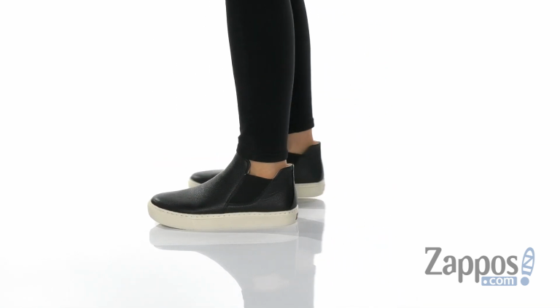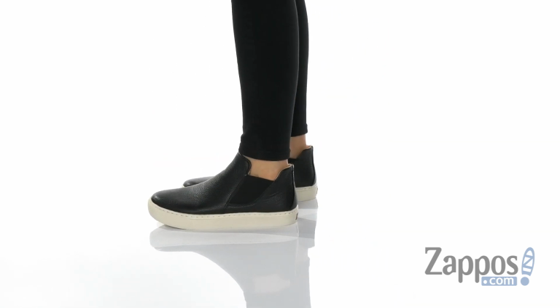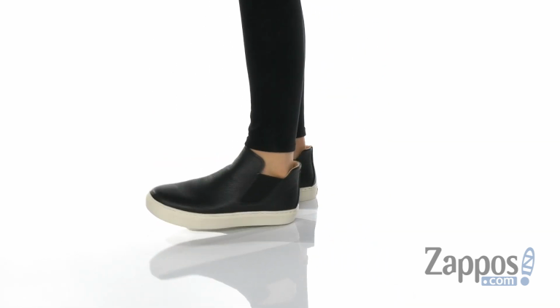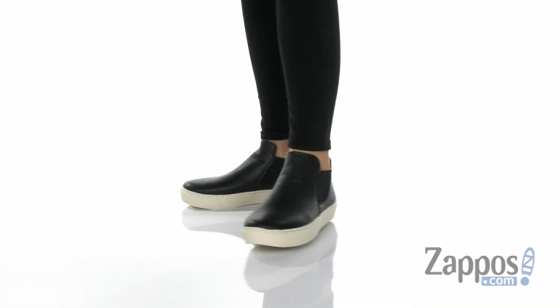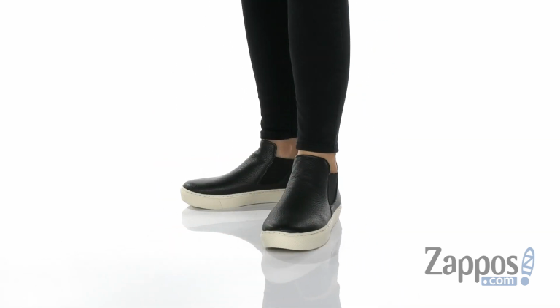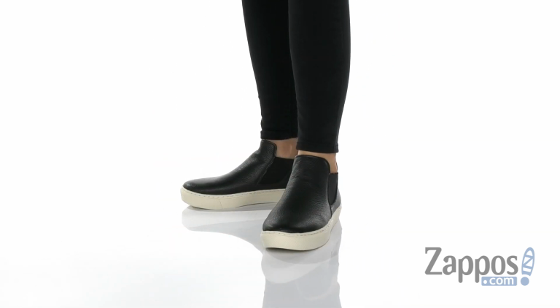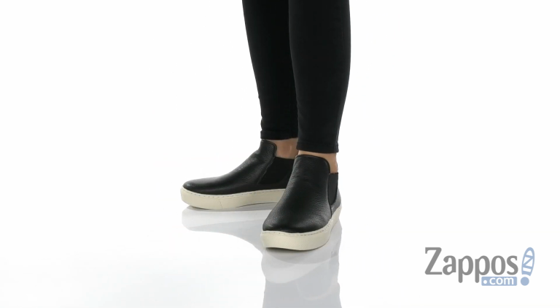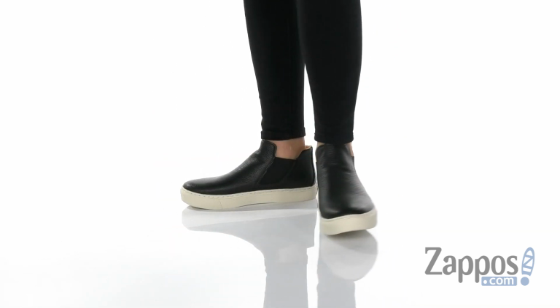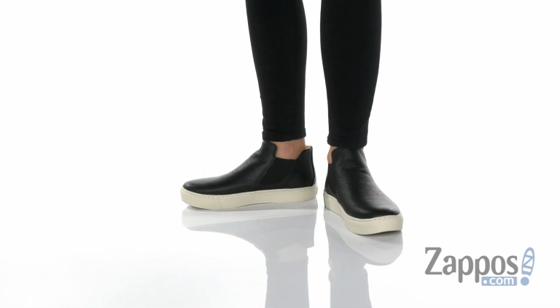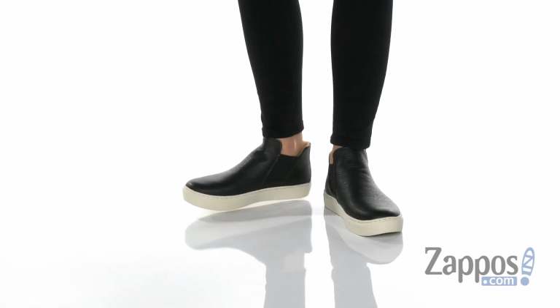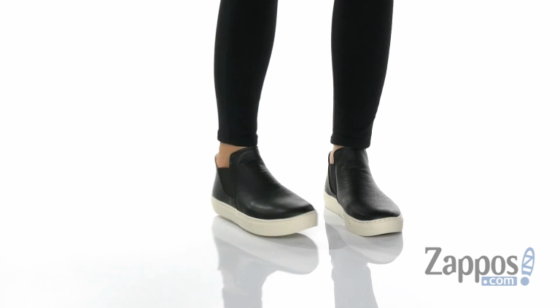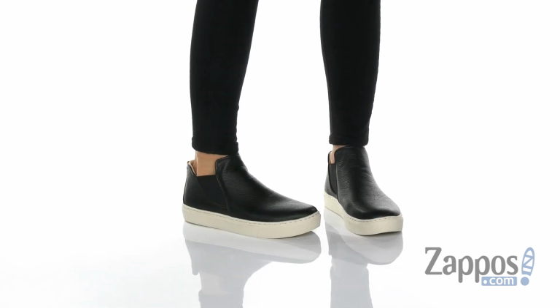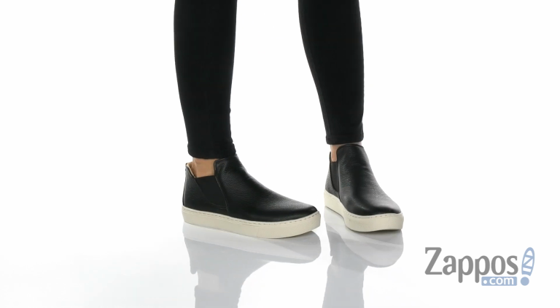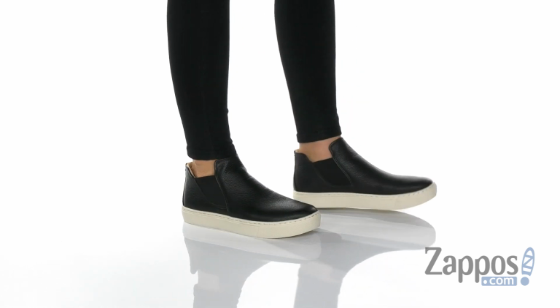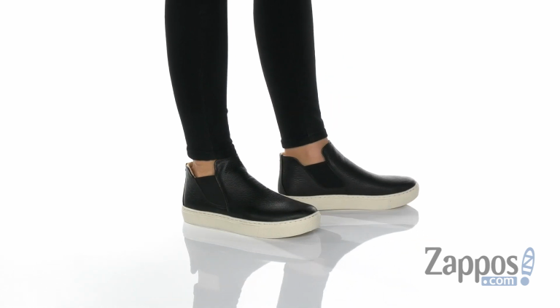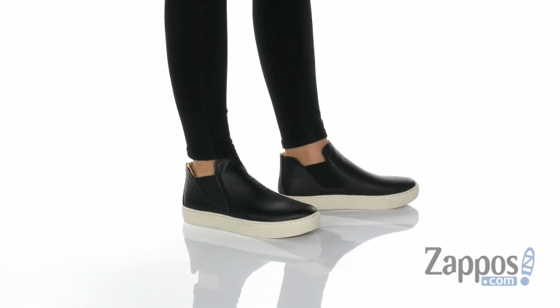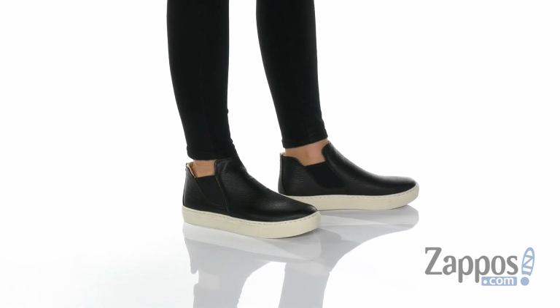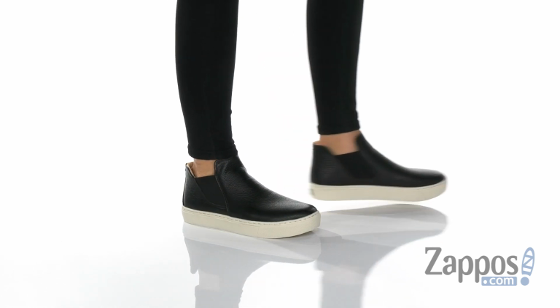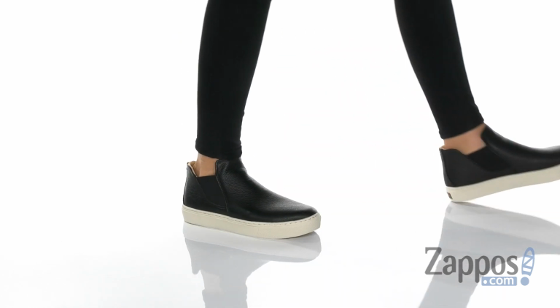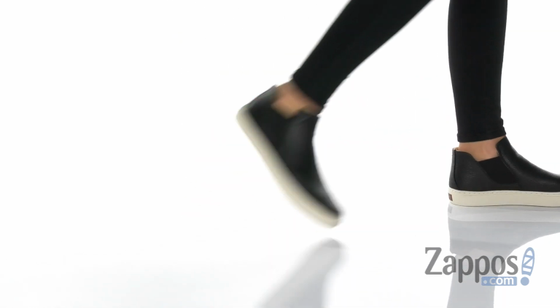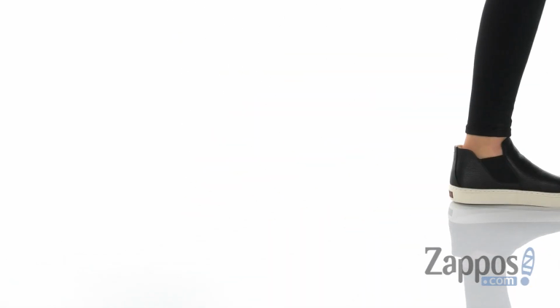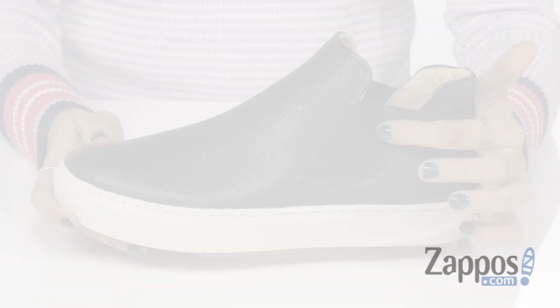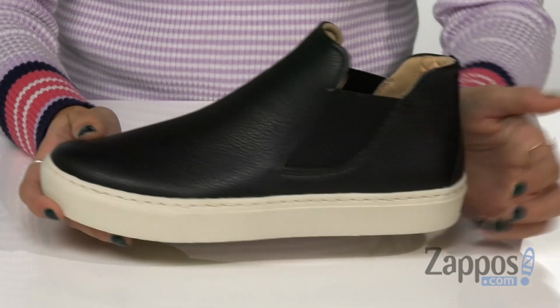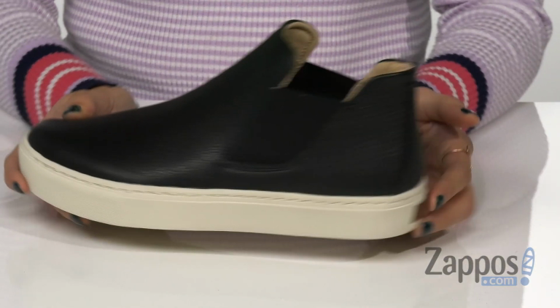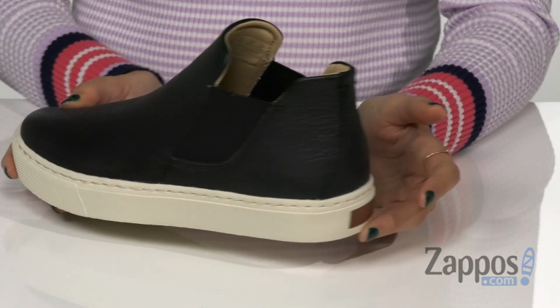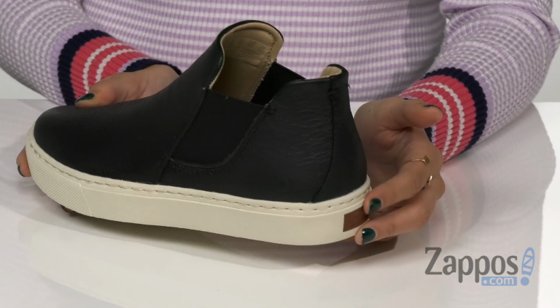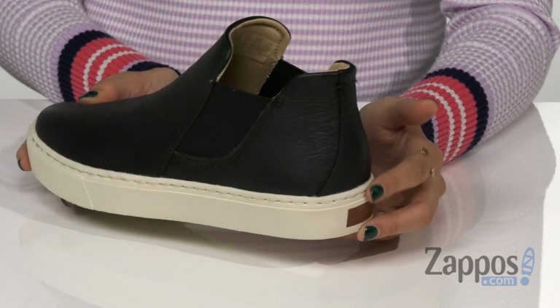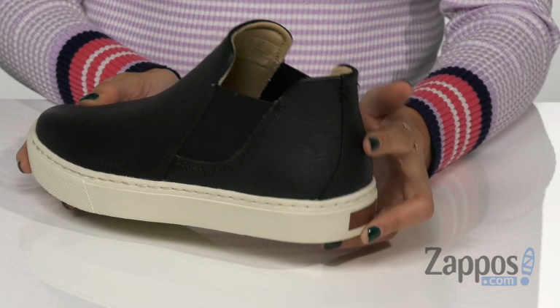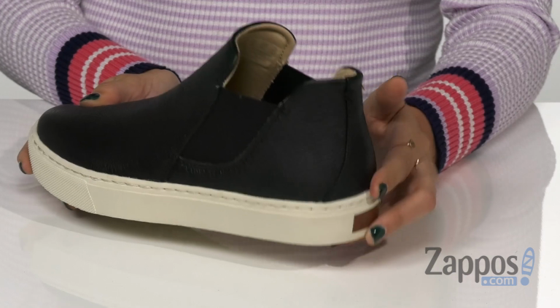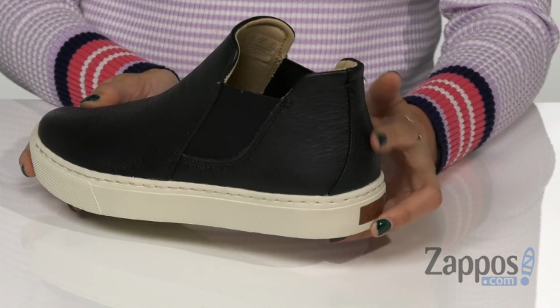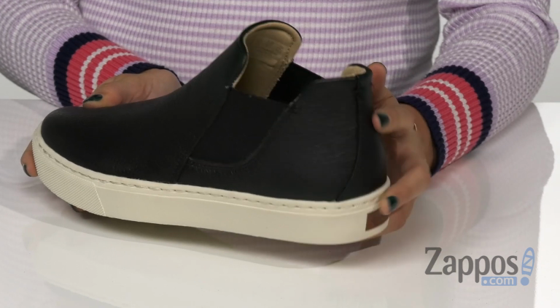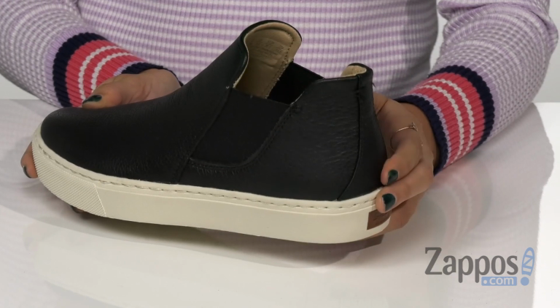This classic high top sneaker comes with a leather upper. It has a rounded toe silhouette with dual side goring panels and a quilted inner heel for an easy on and off process.